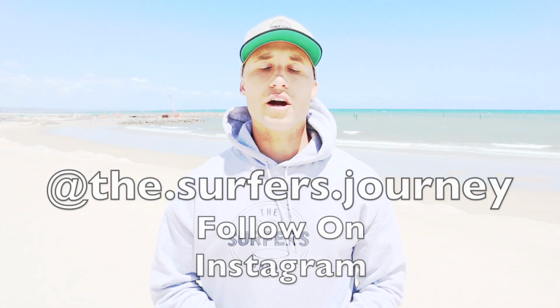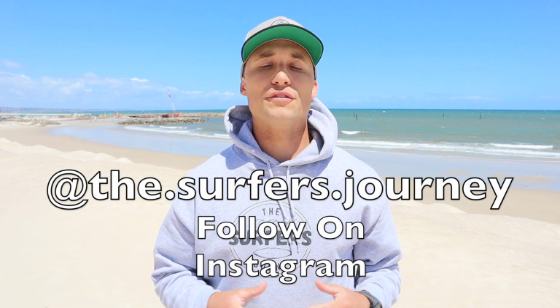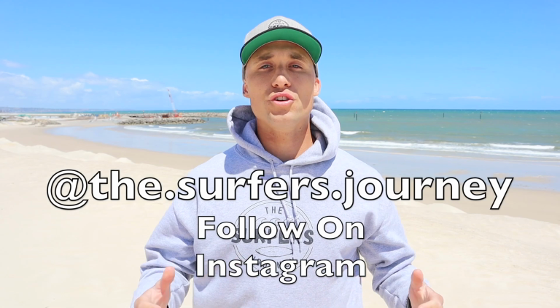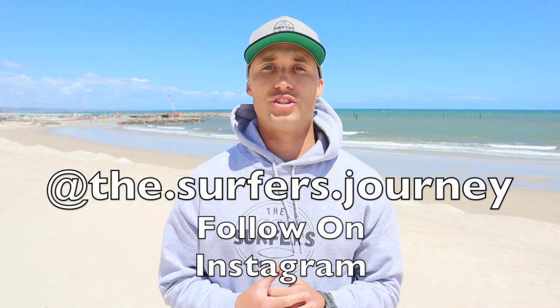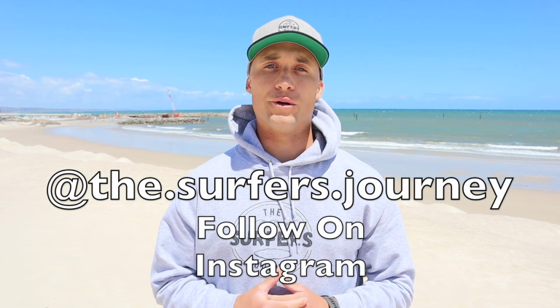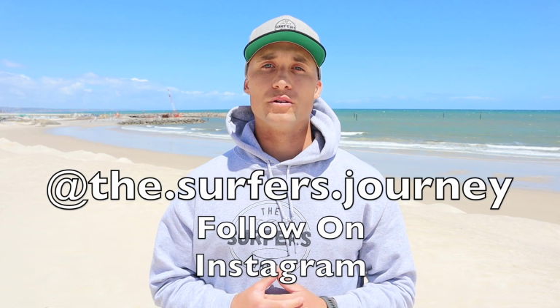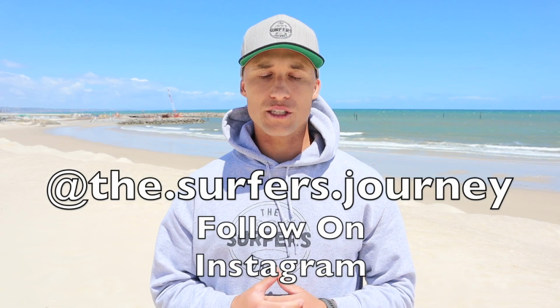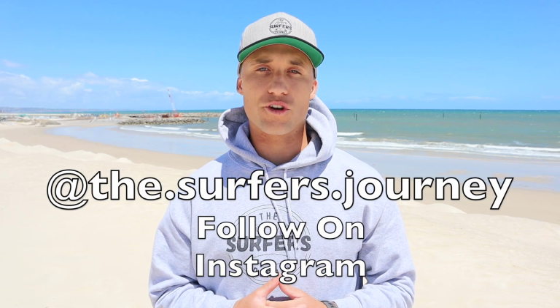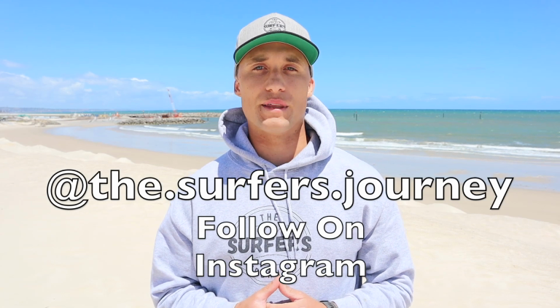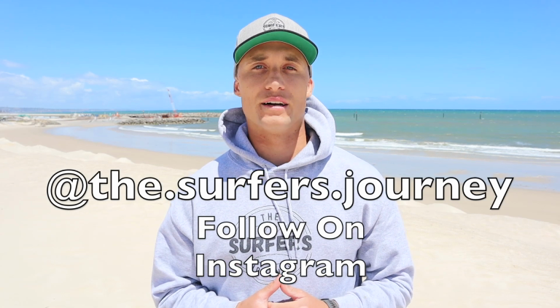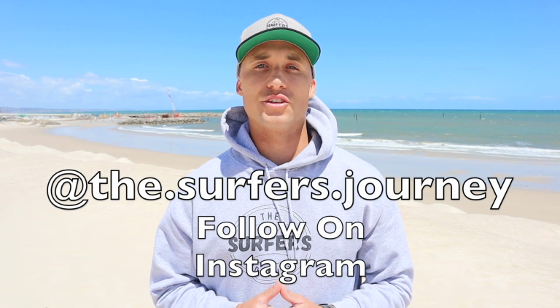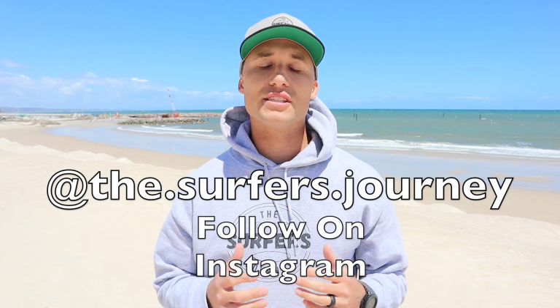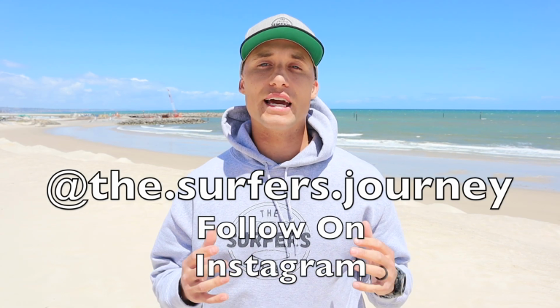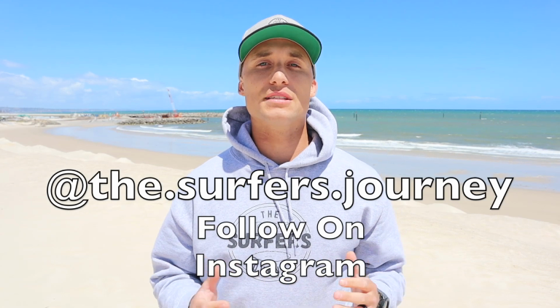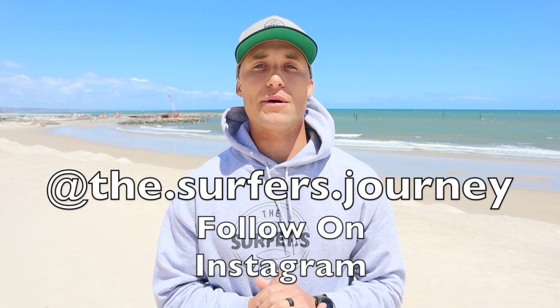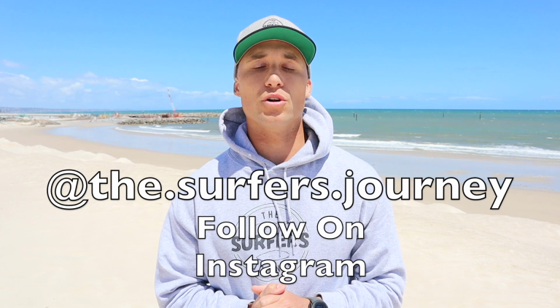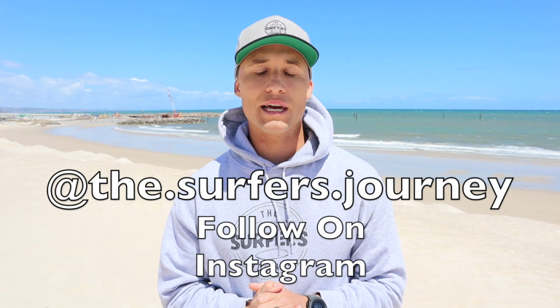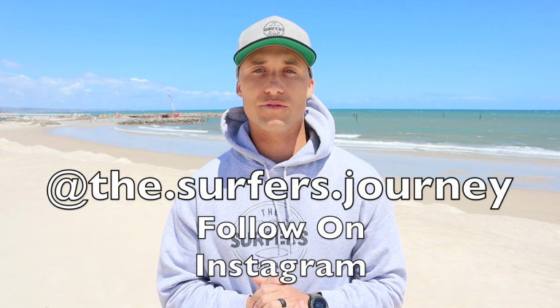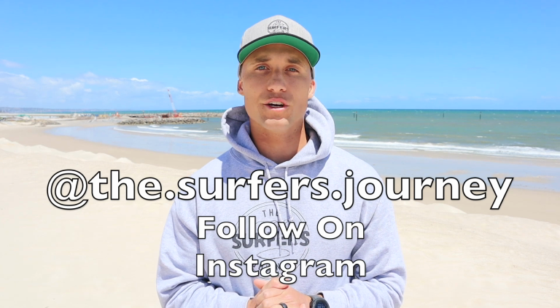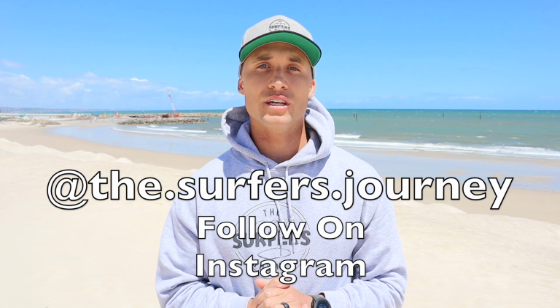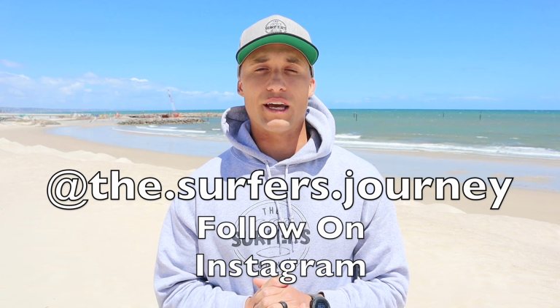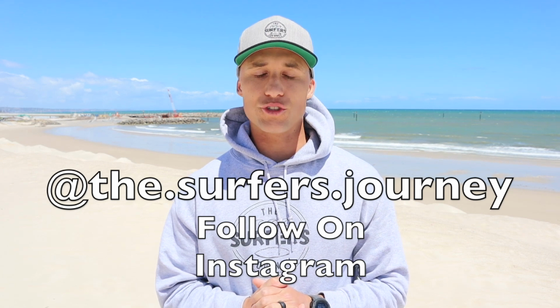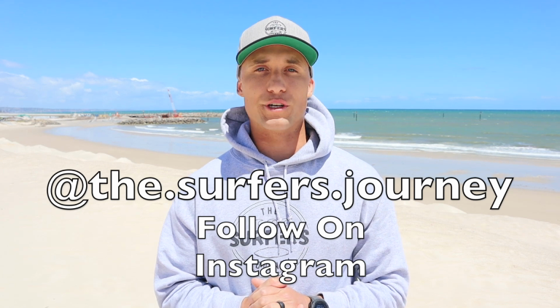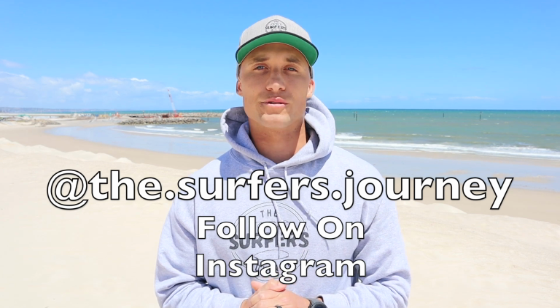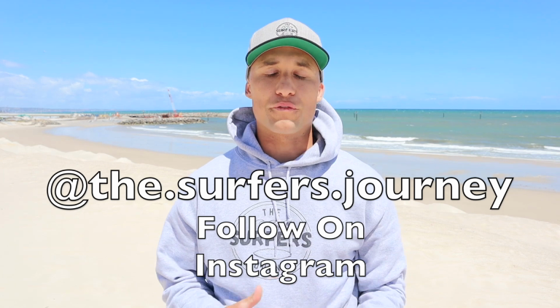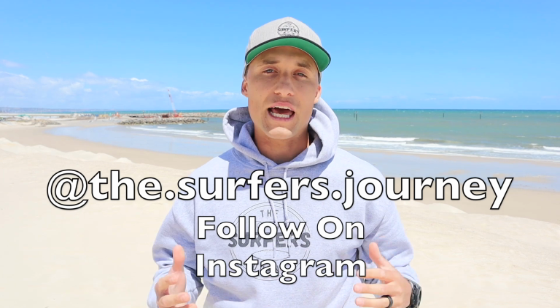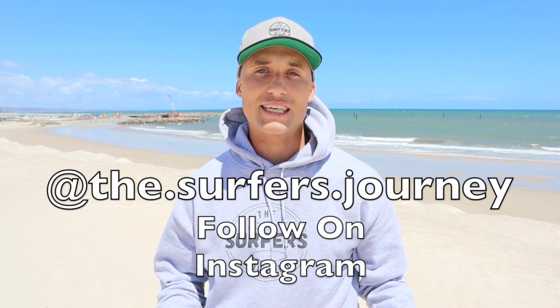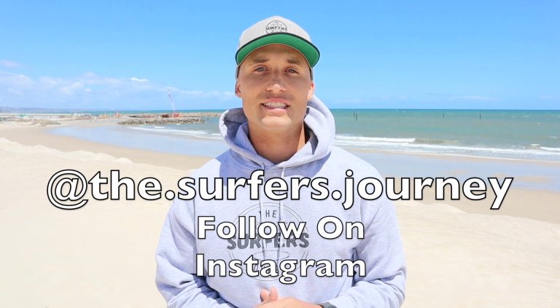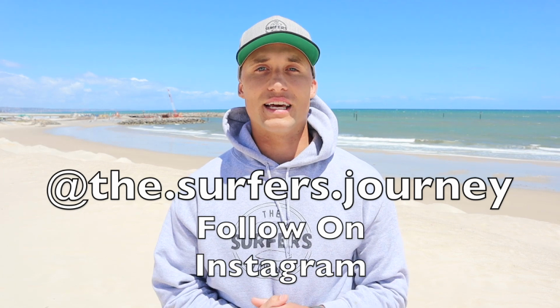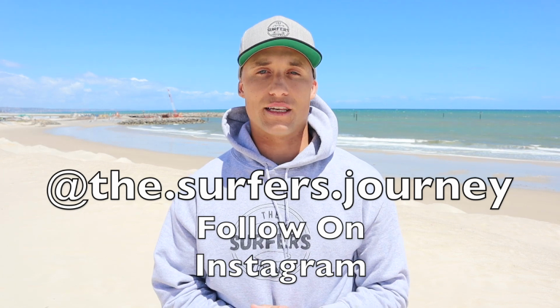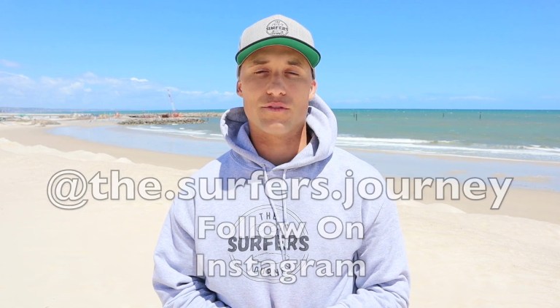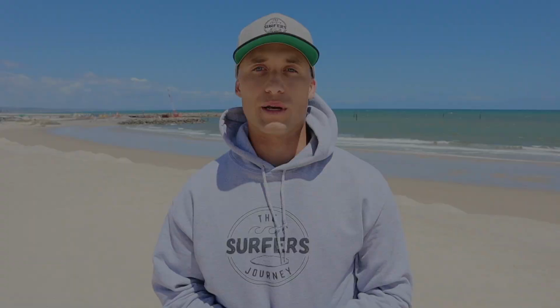If you're new to the channel, please subscribe now so you can stay up to date with all my latest videos and tutorials. But for now, let's get into today's lesson of the week.